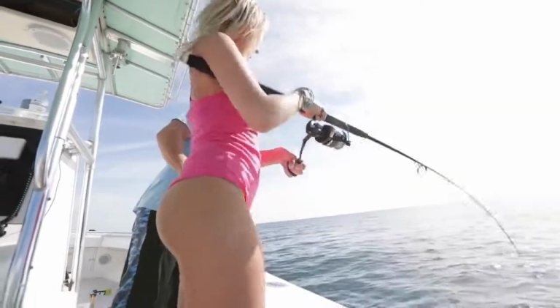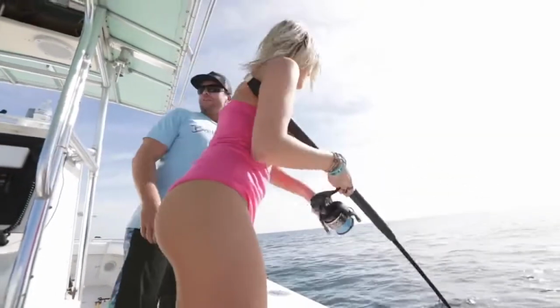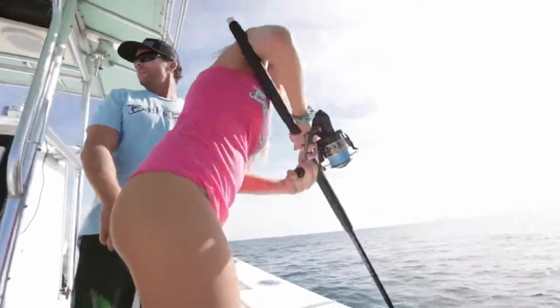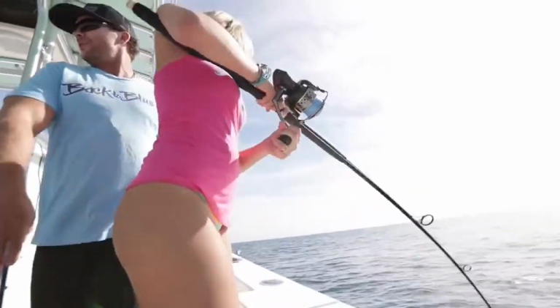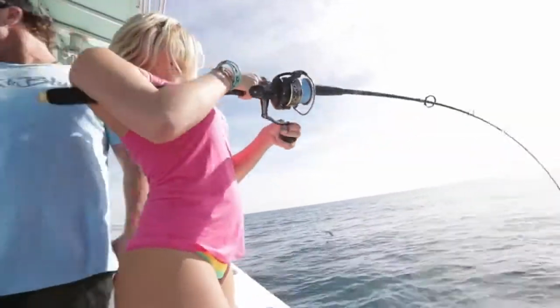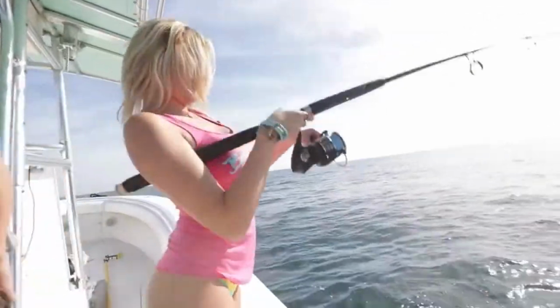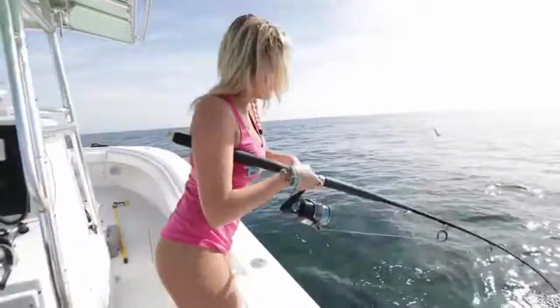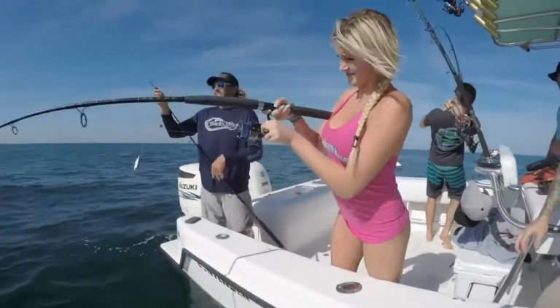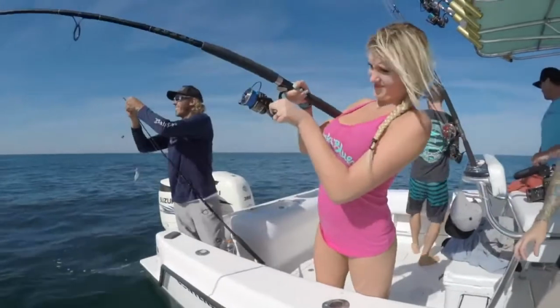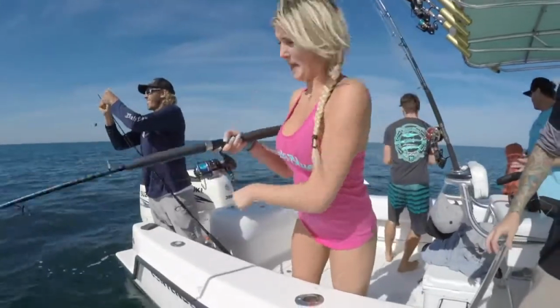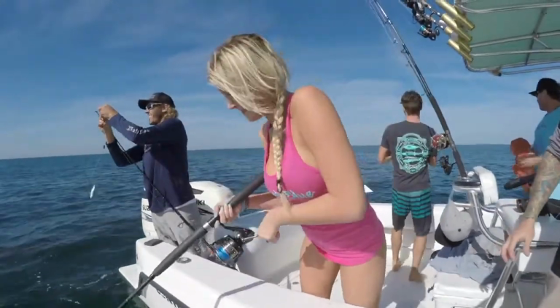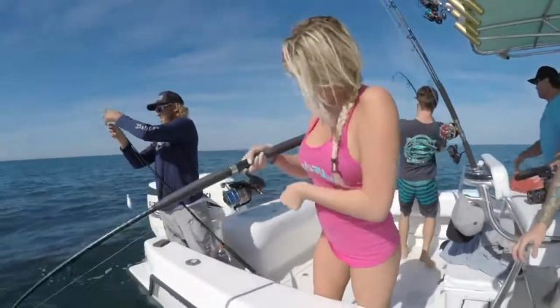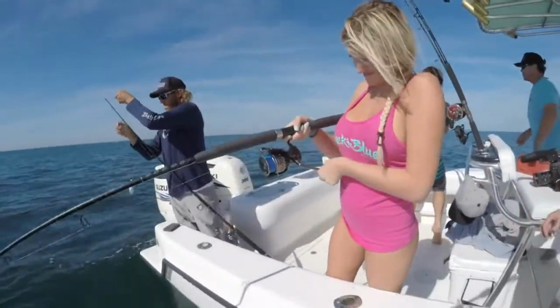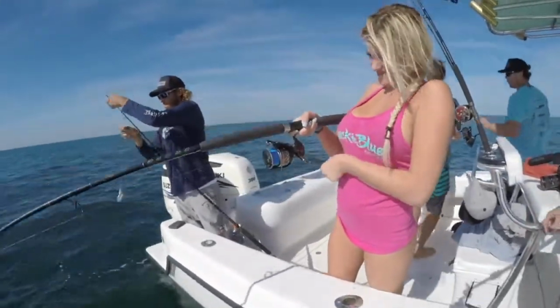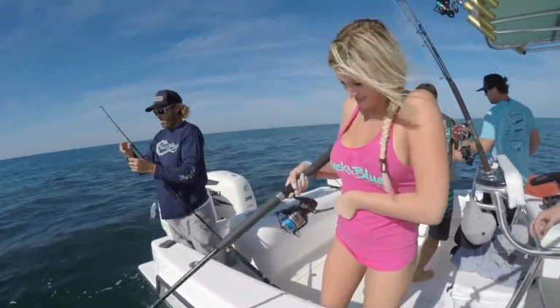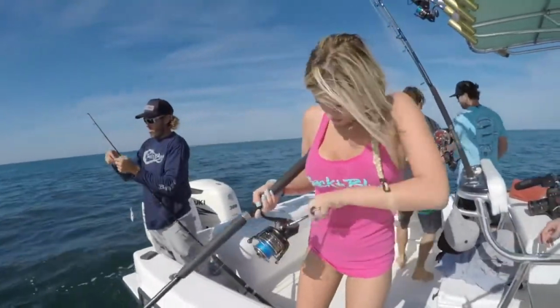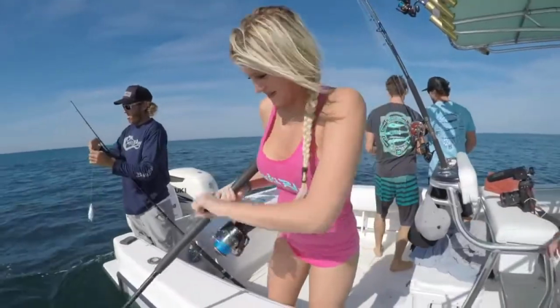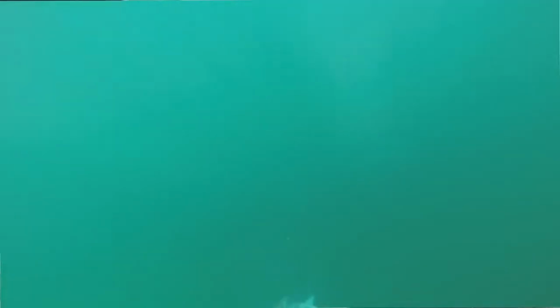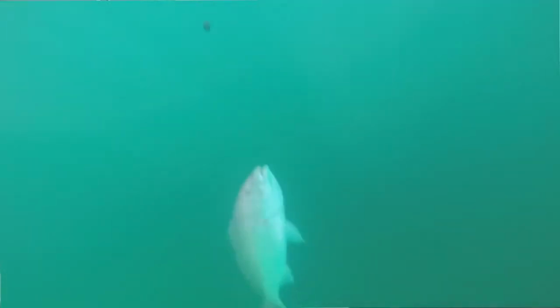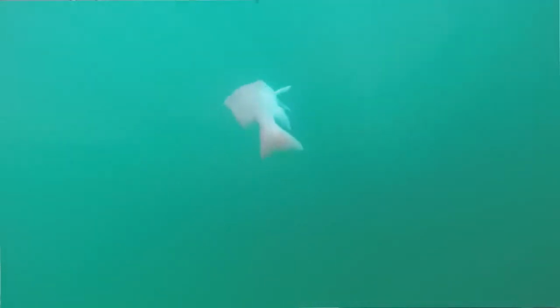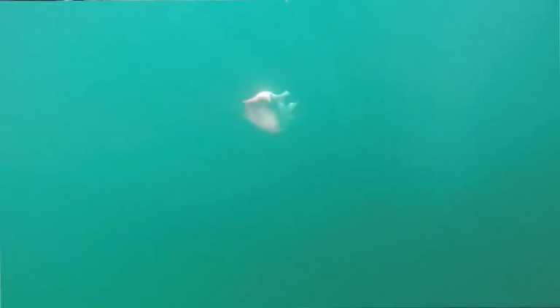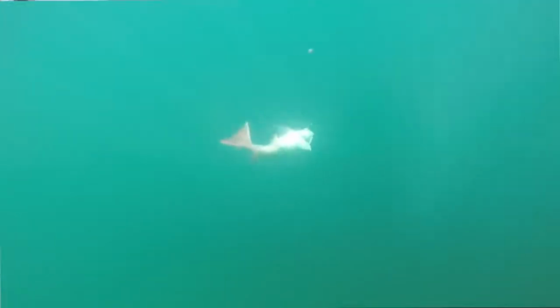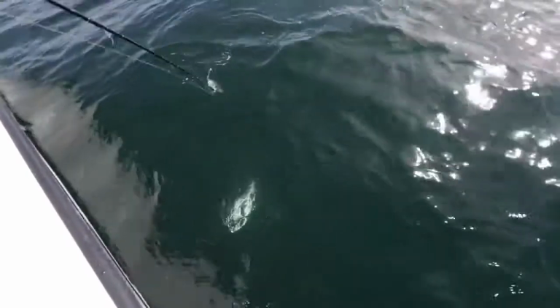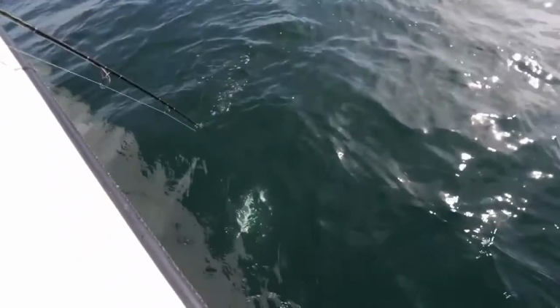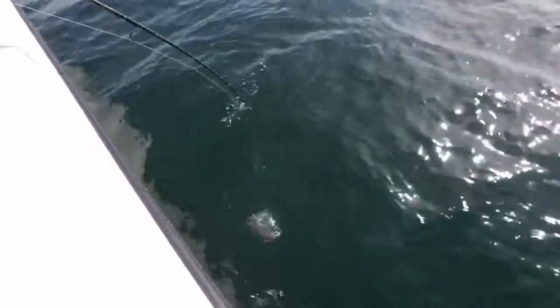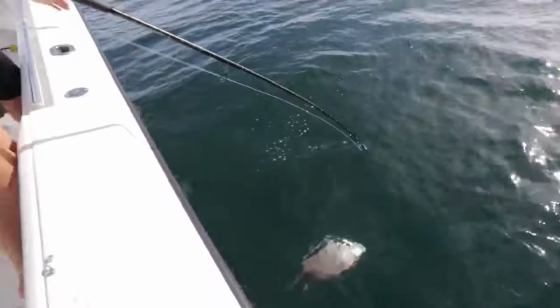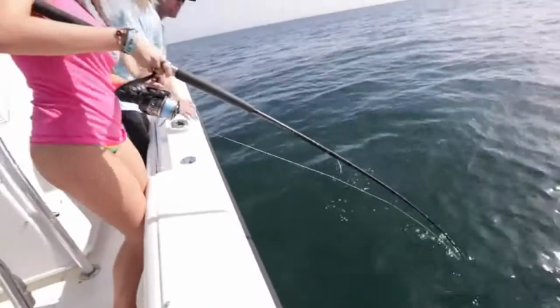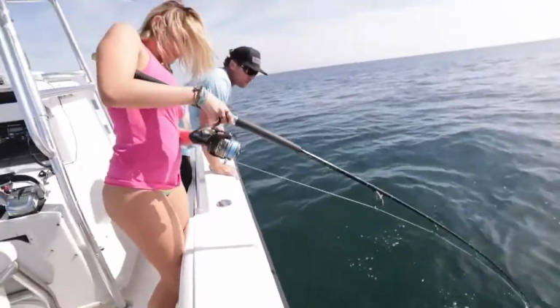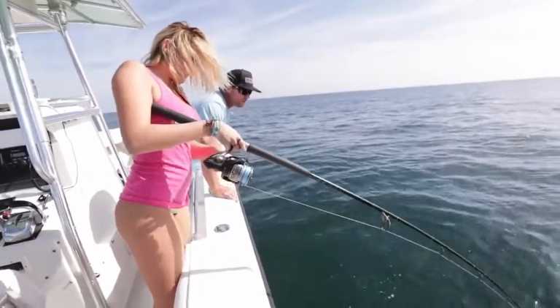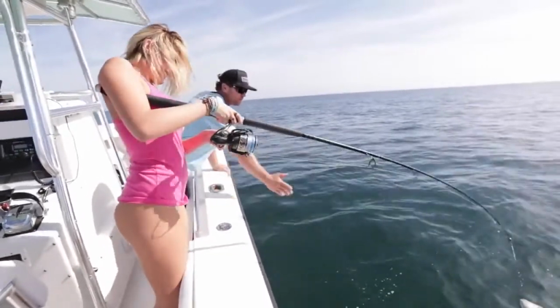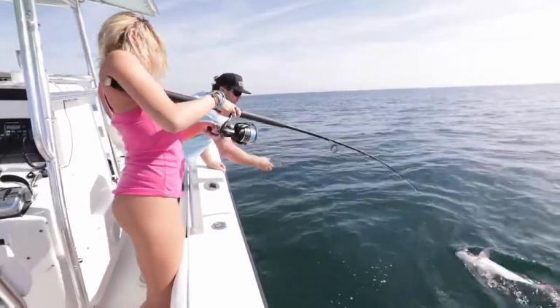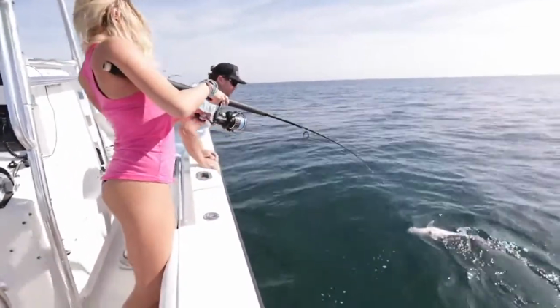Look at her — she ain't letting this fish get the best of her. Oh, nice one! Bring that rod tip right over to me. Bring that tip. There you go.